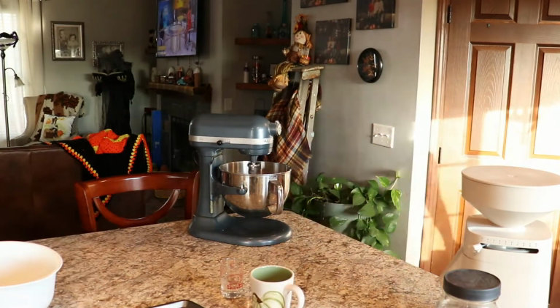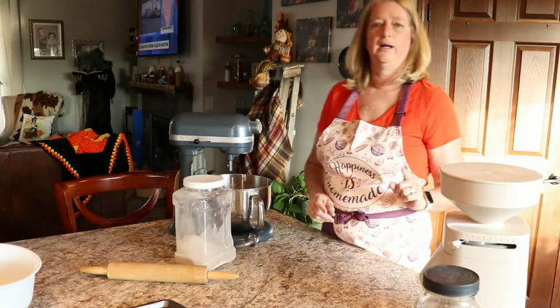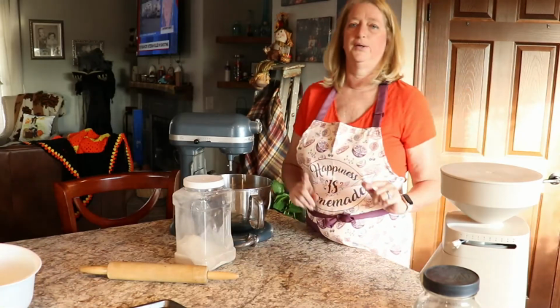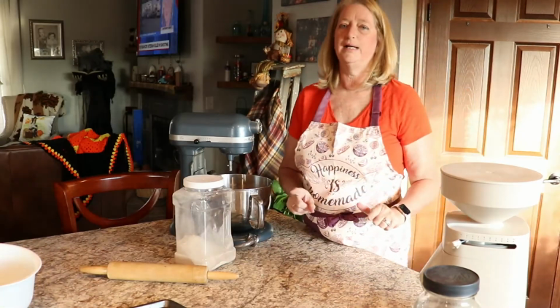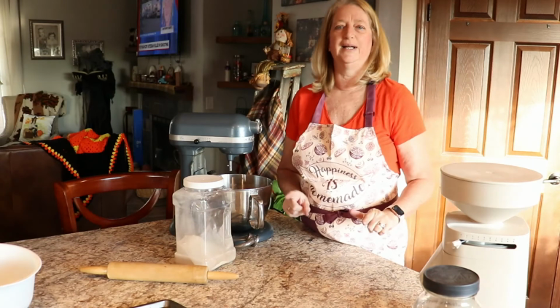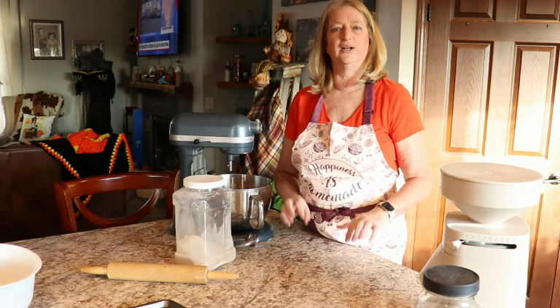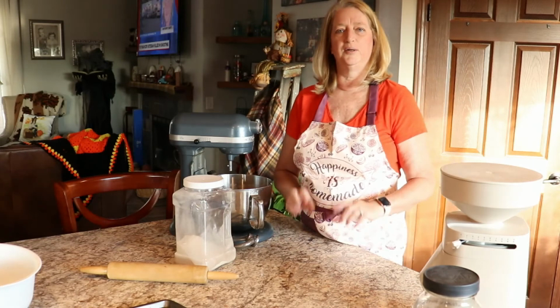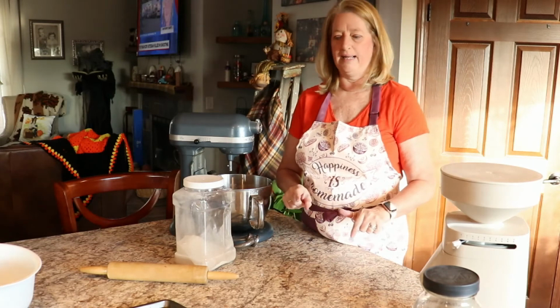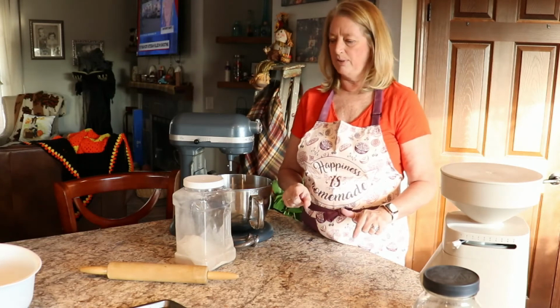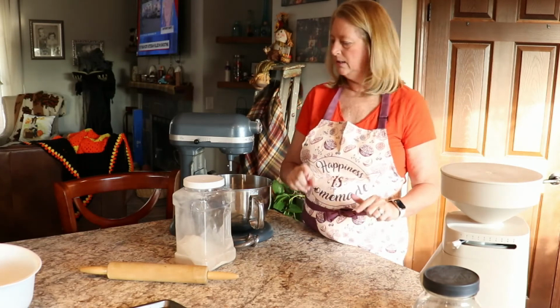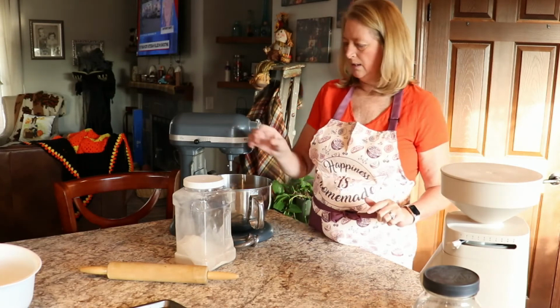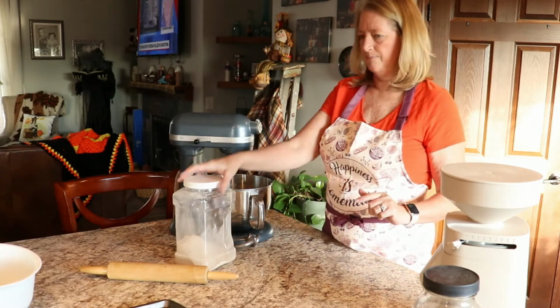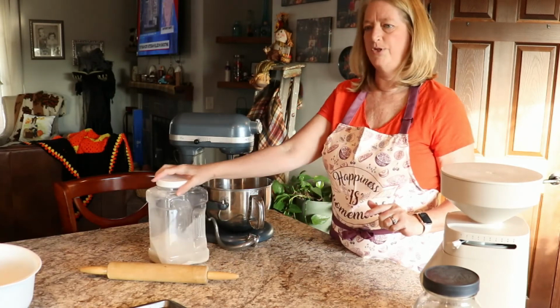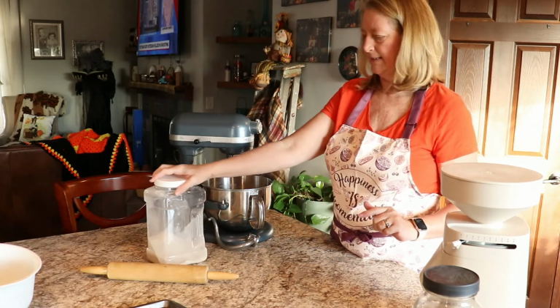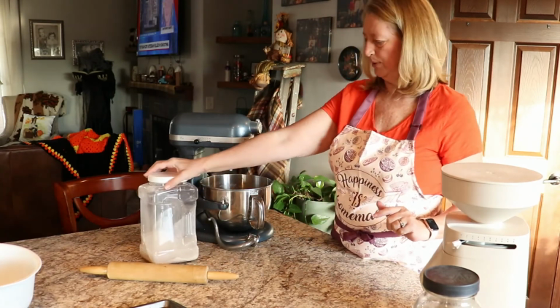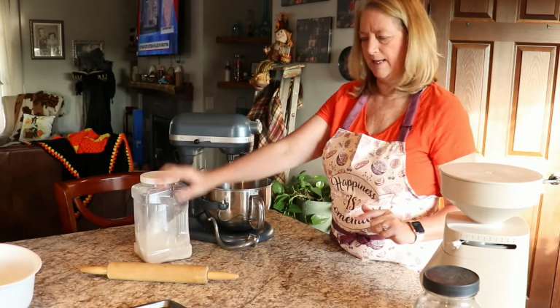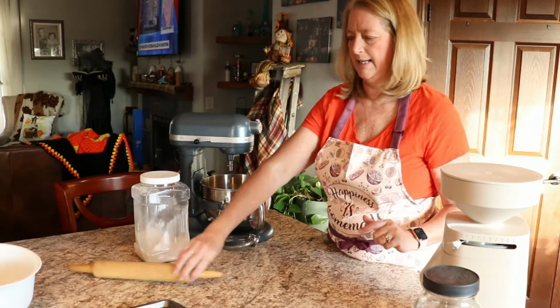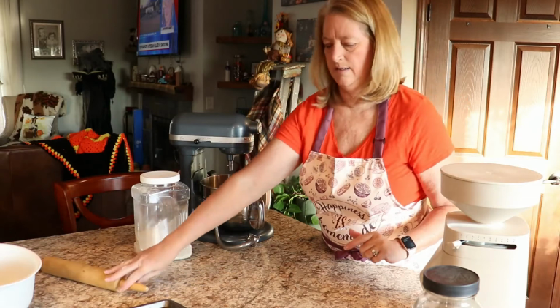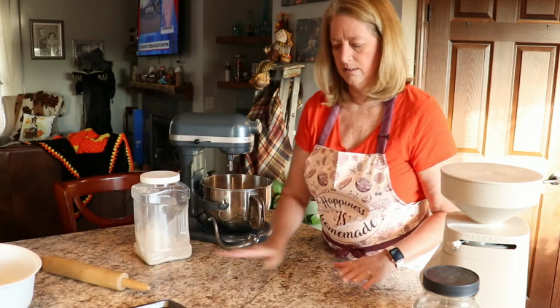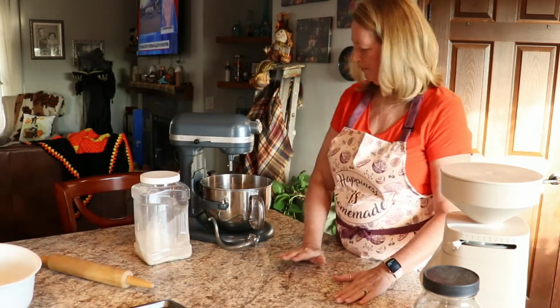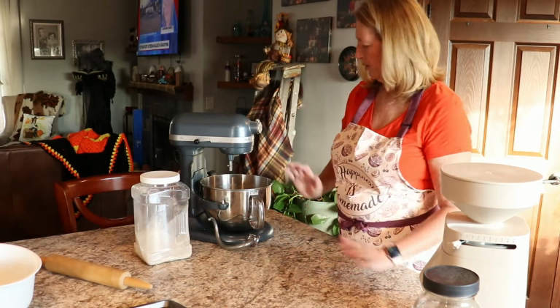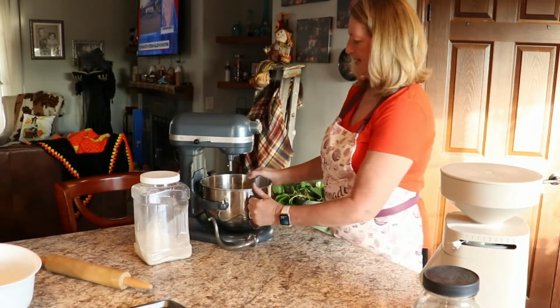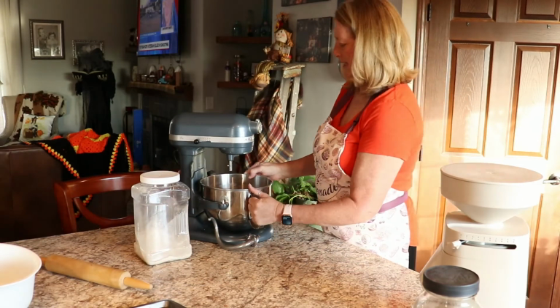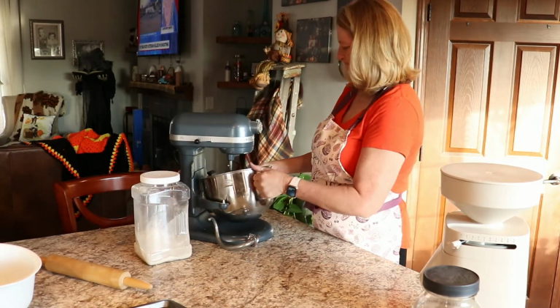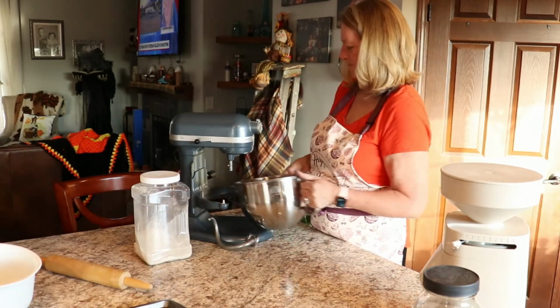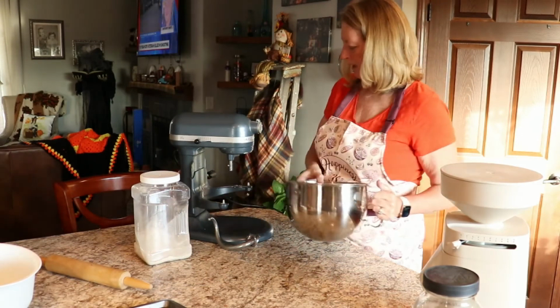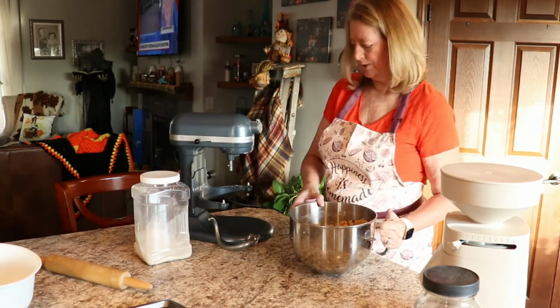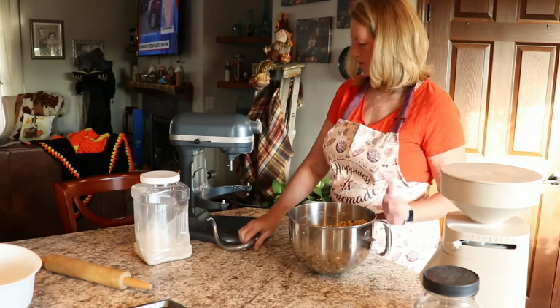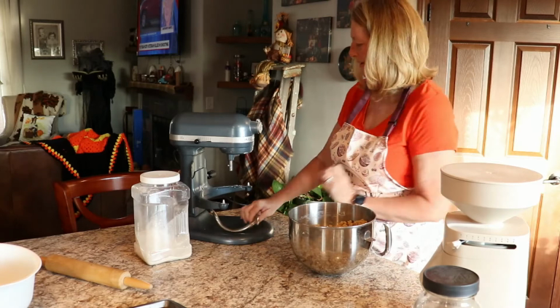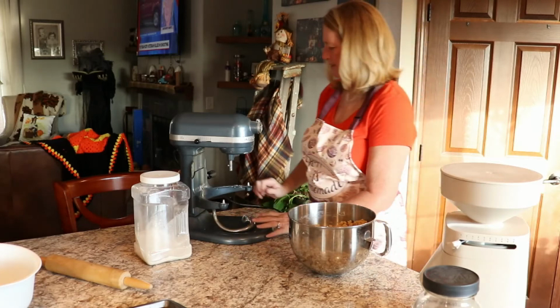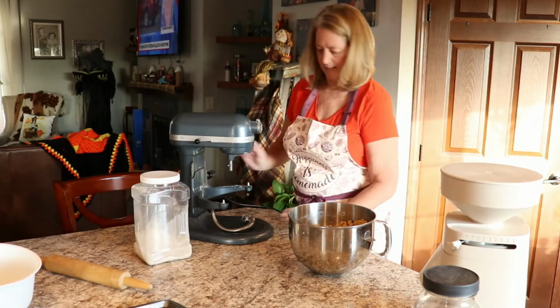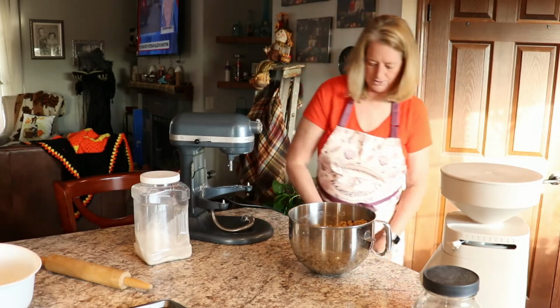I hope you guys can hear me — earlier my mic came unplugged so I had to put that back in. Hopefully you can hear what I was saying. I've got my dough here.